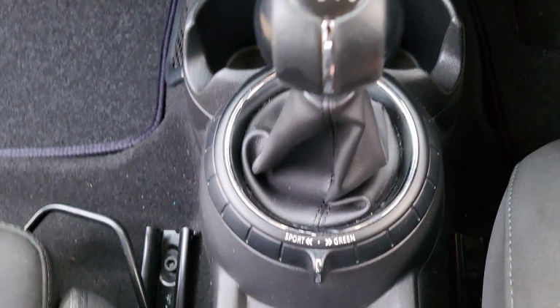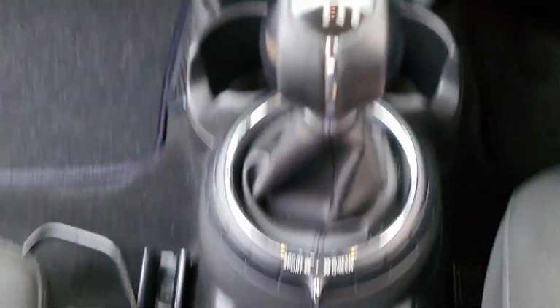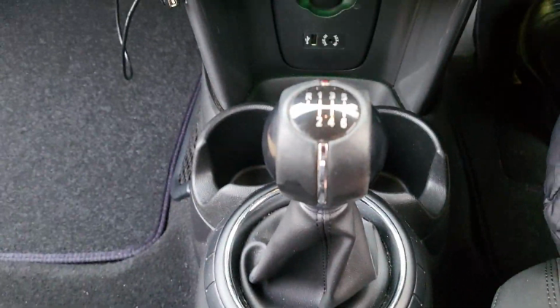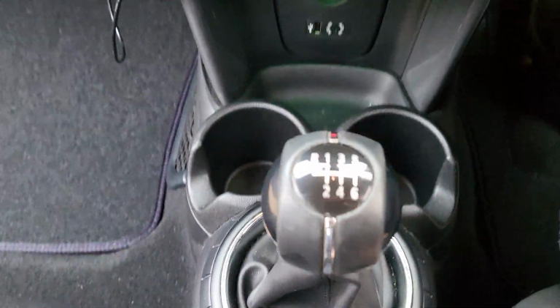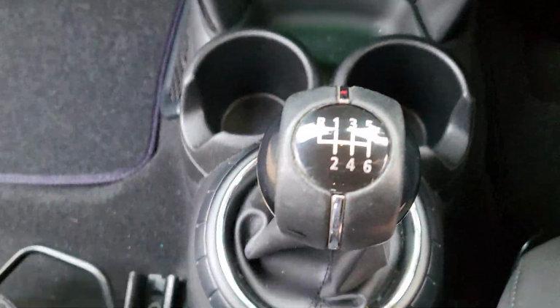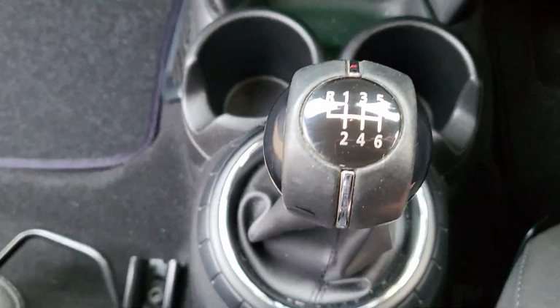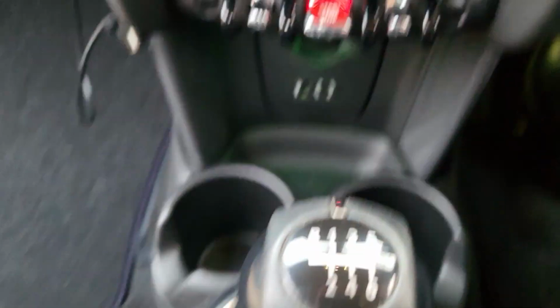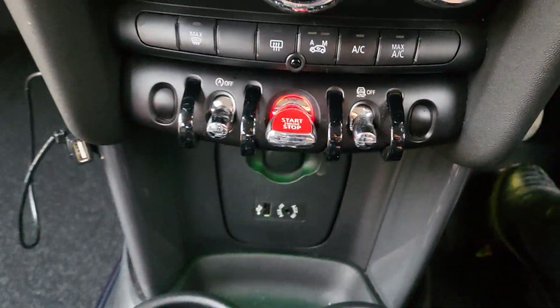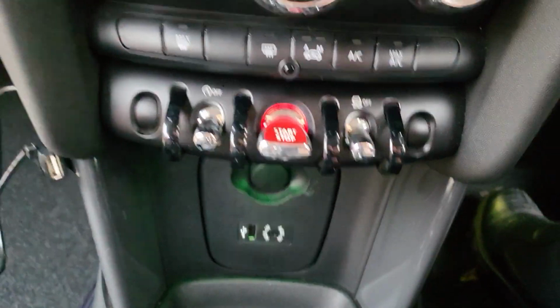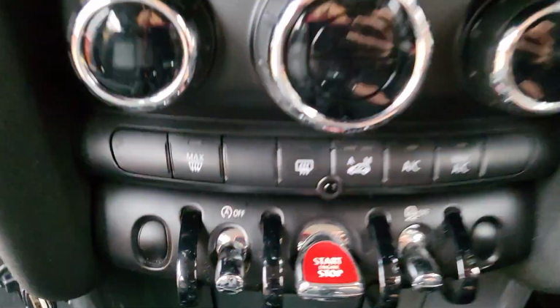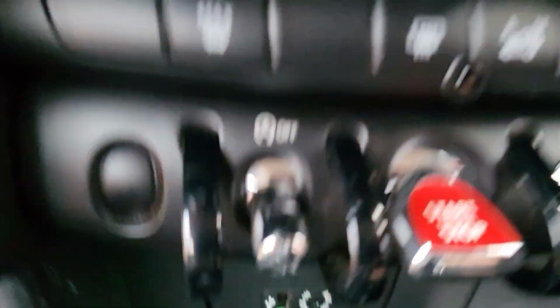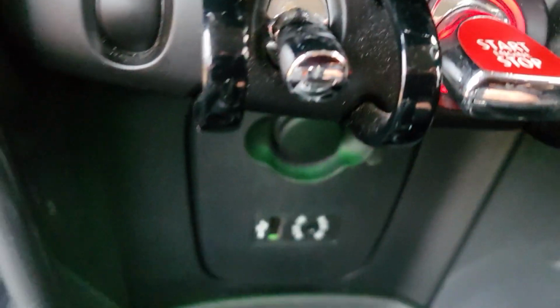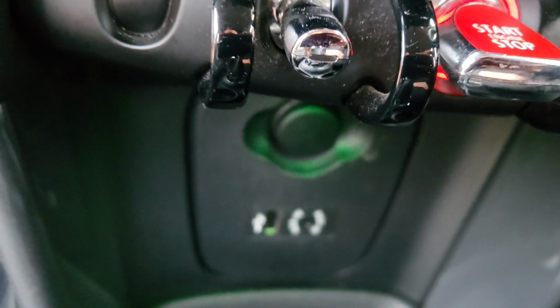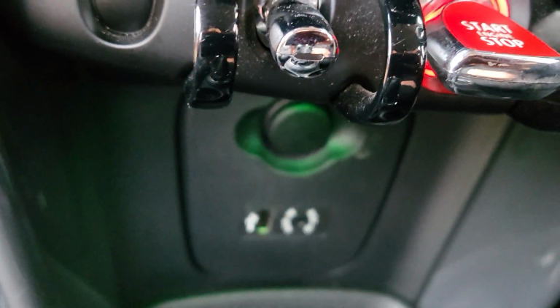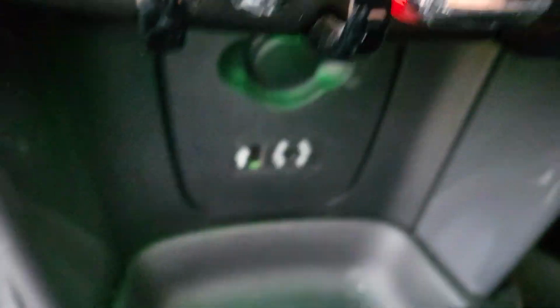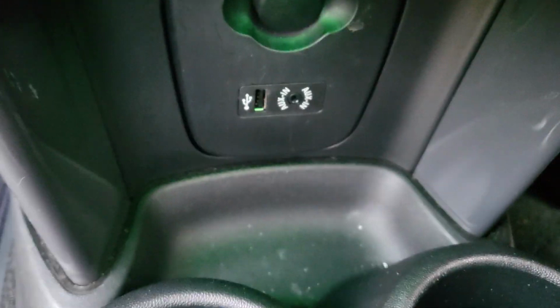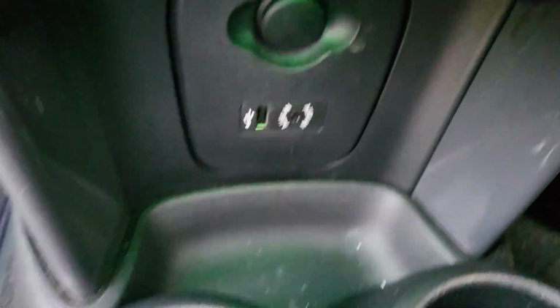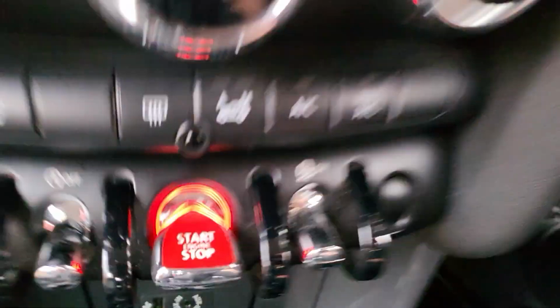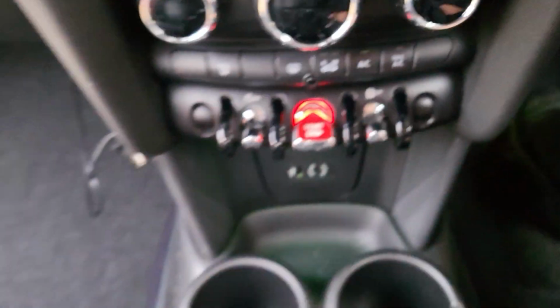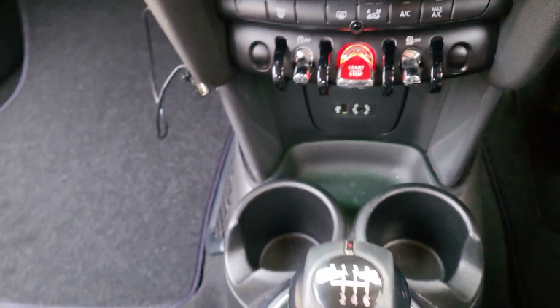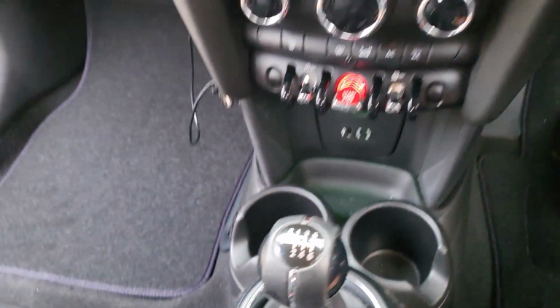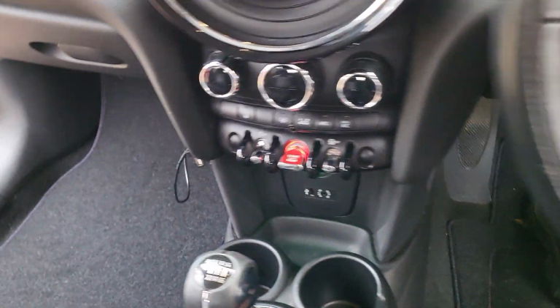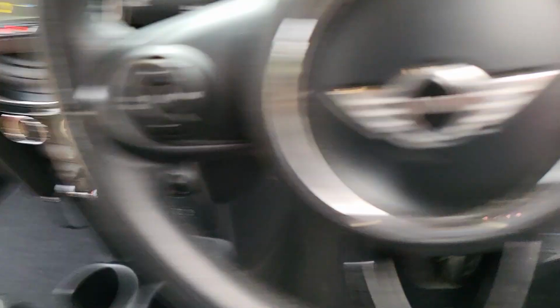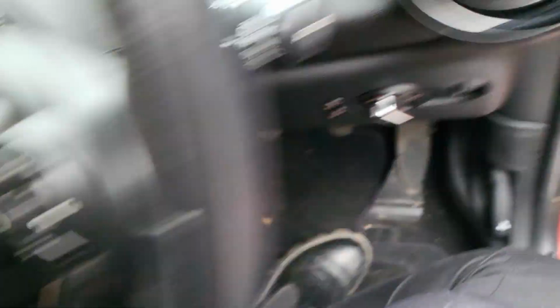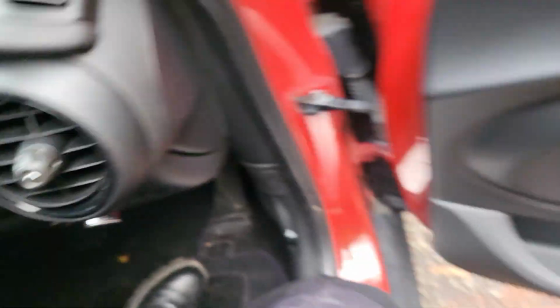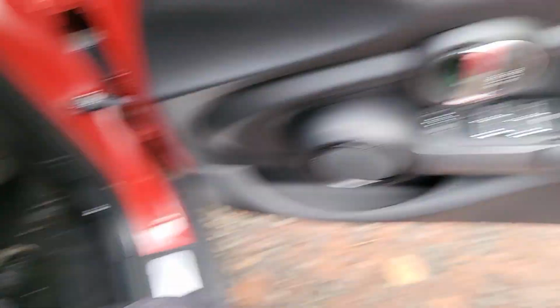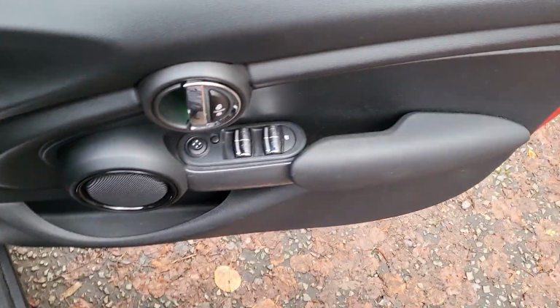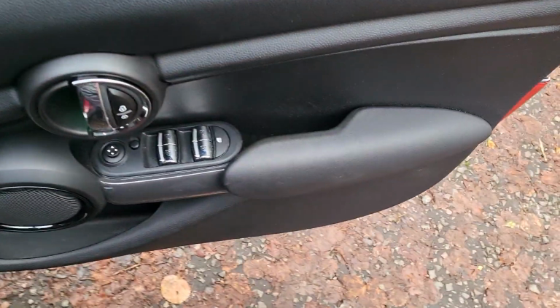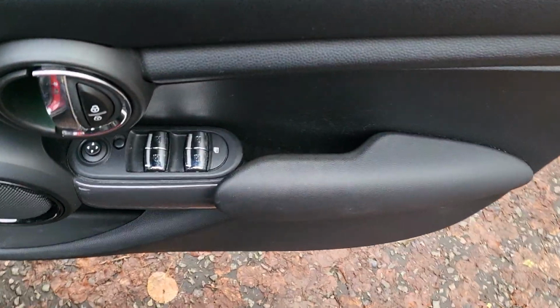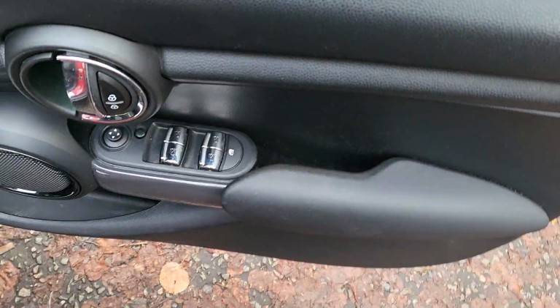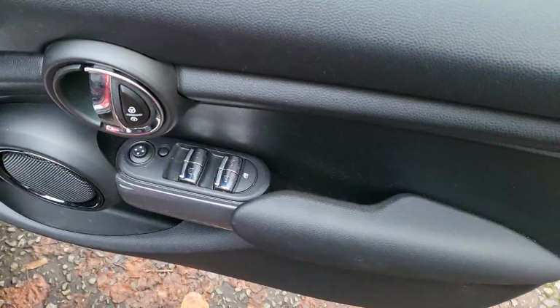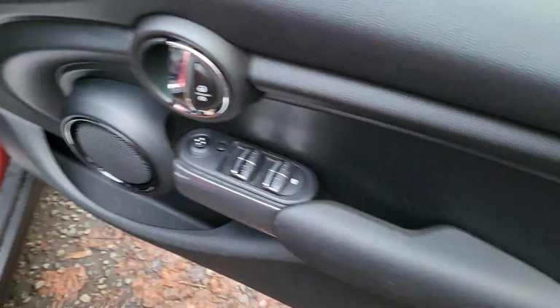Sport mode, green mode, six-speed manual. You've got your AUX and your USB down there as well, two cup holders, electric windows and mirrors.